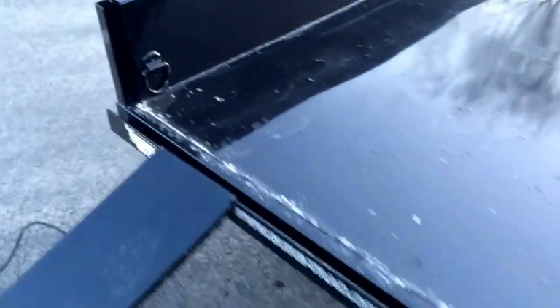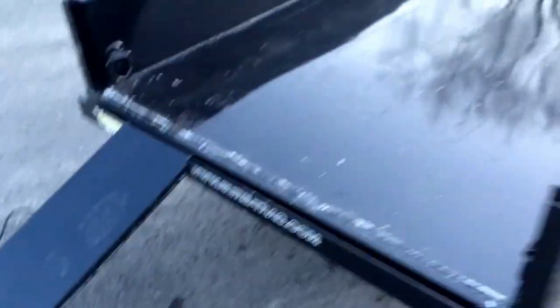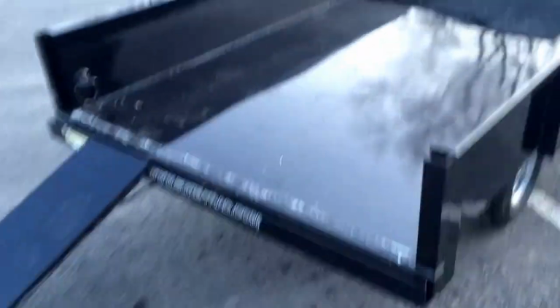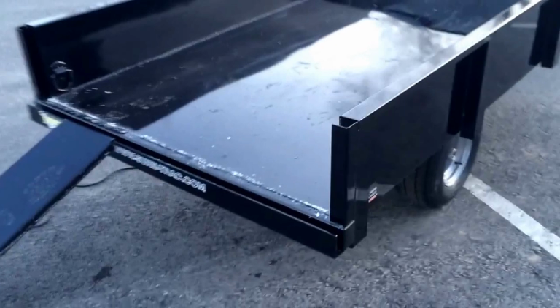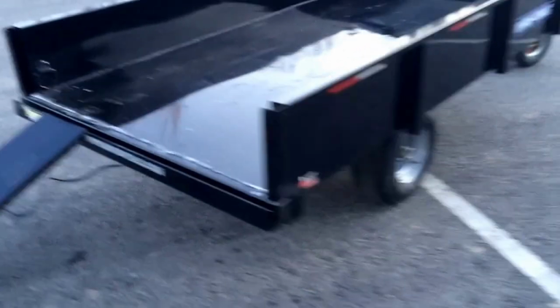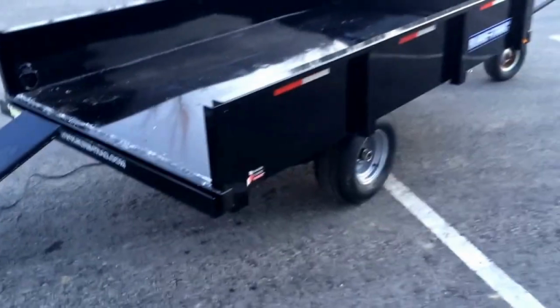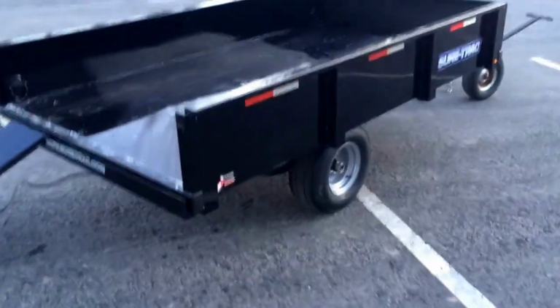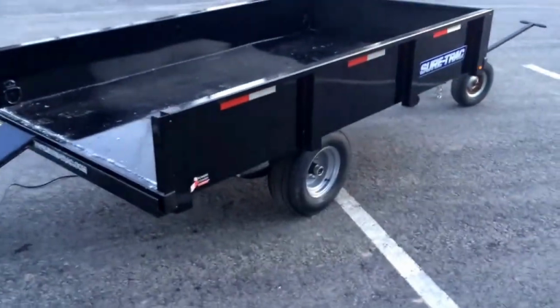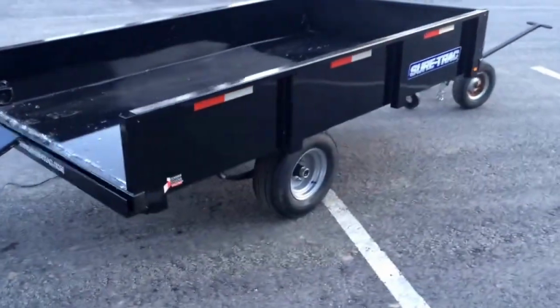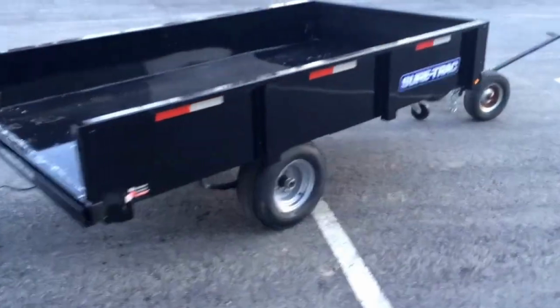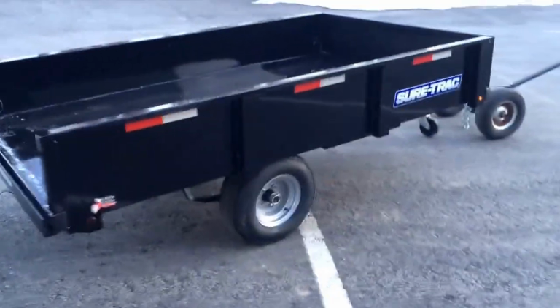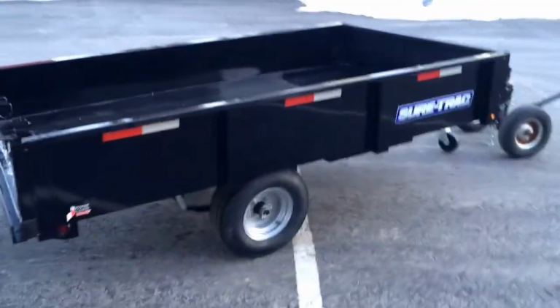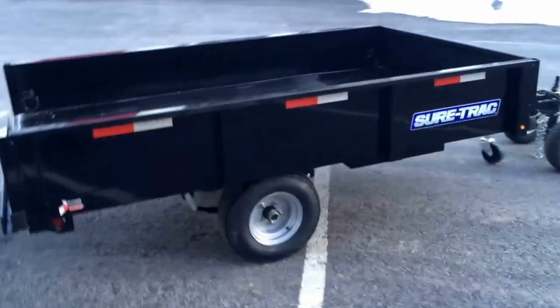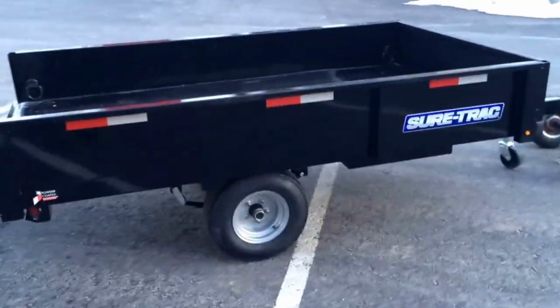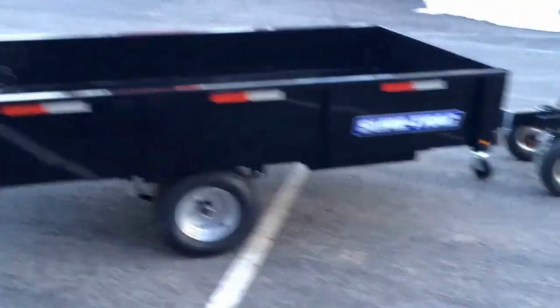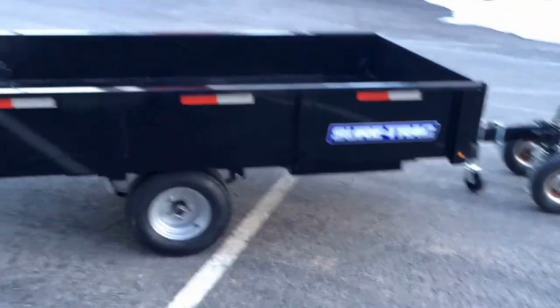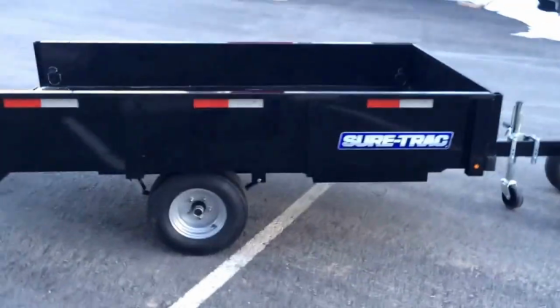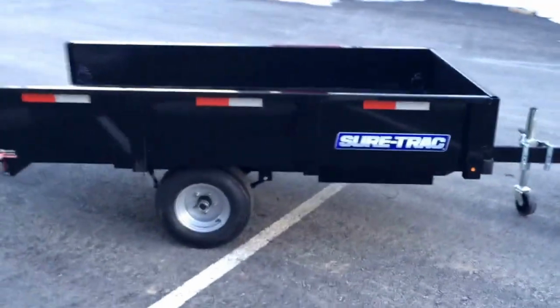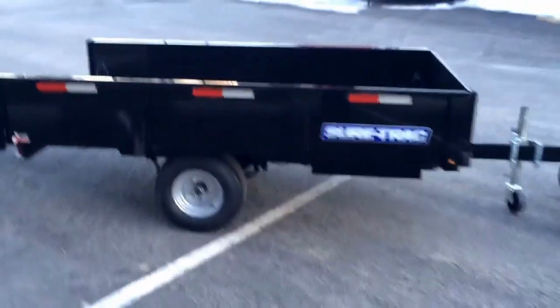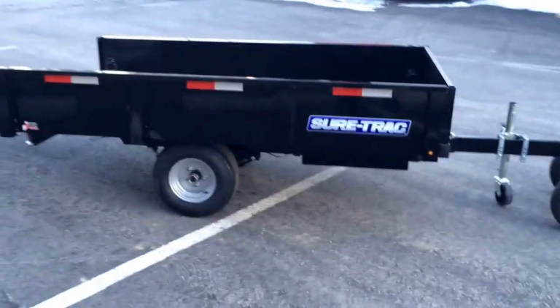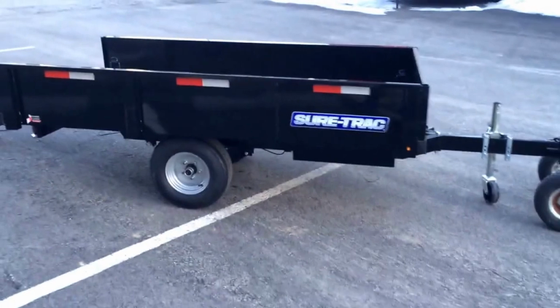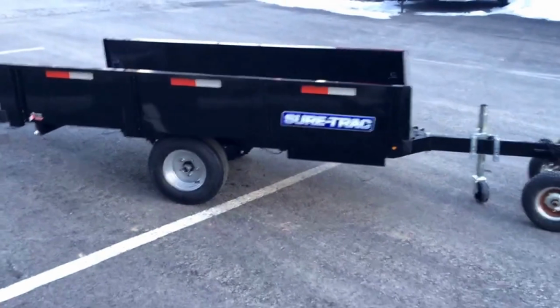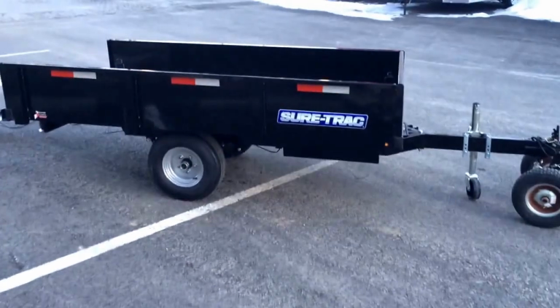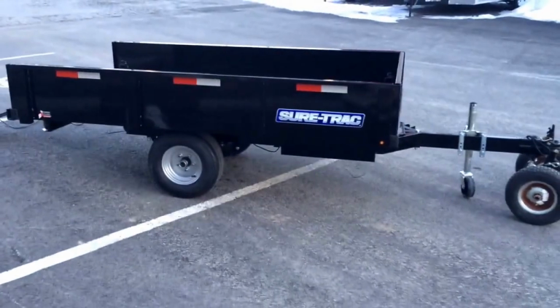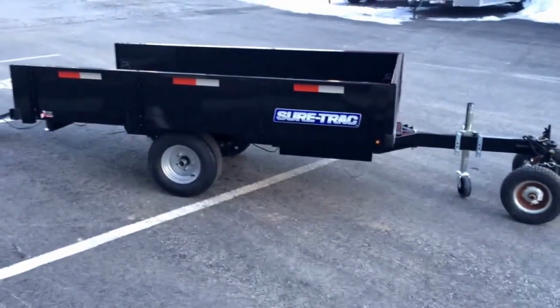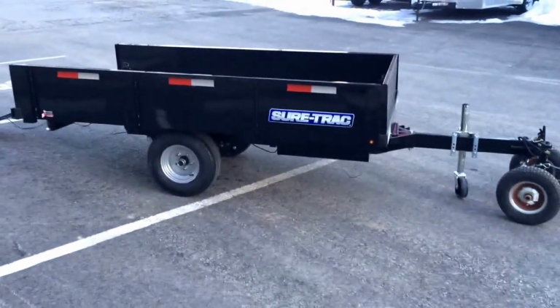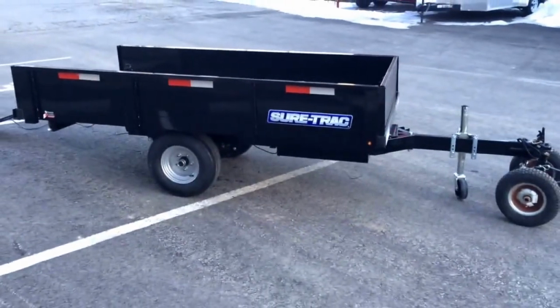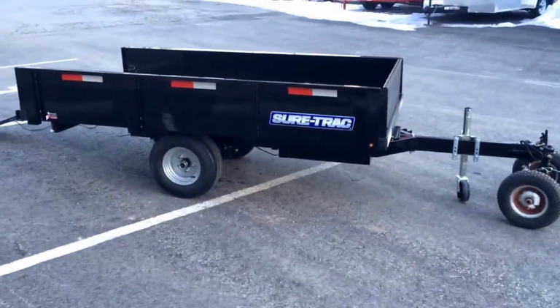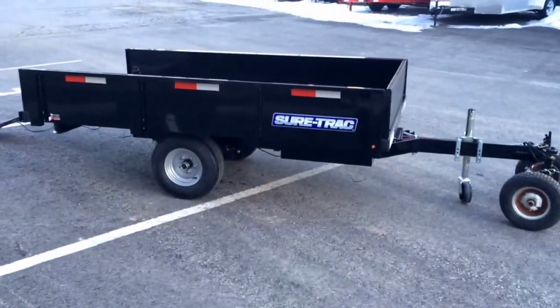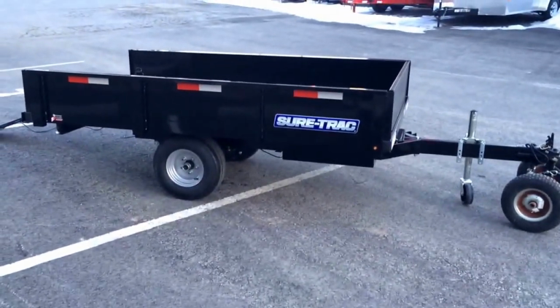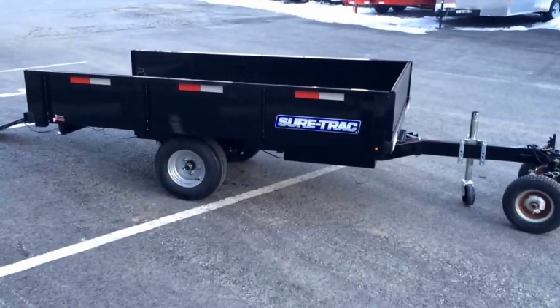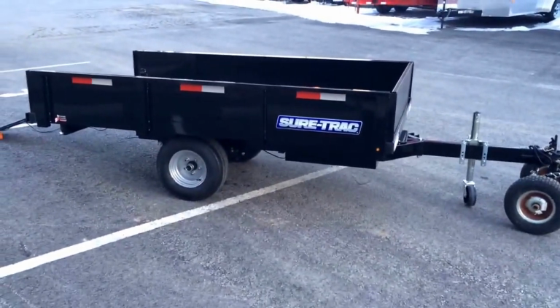Very nice trailer — we have these currently on sale. If you have any questions, you can call us at 717-220-4220. Thanks for looking.